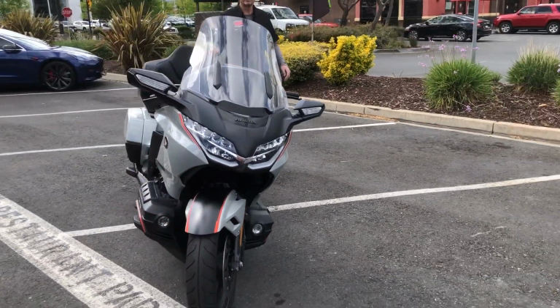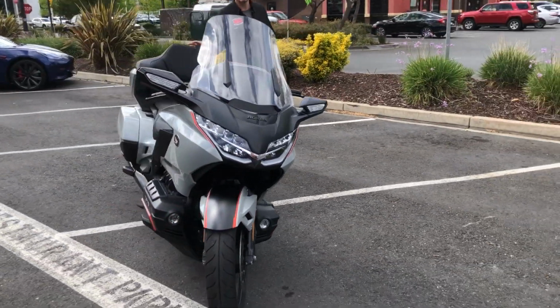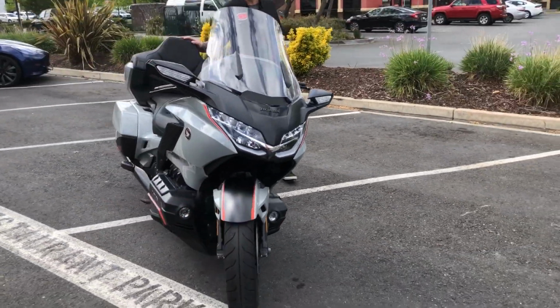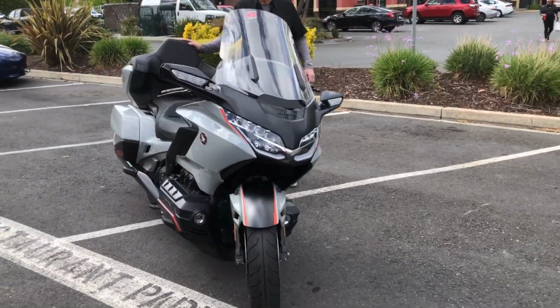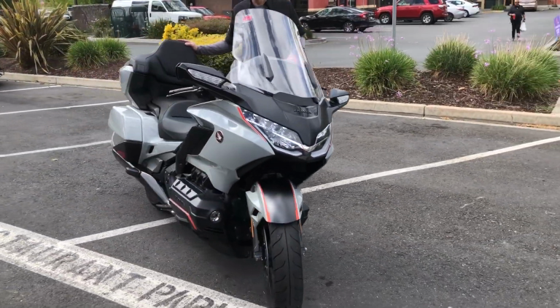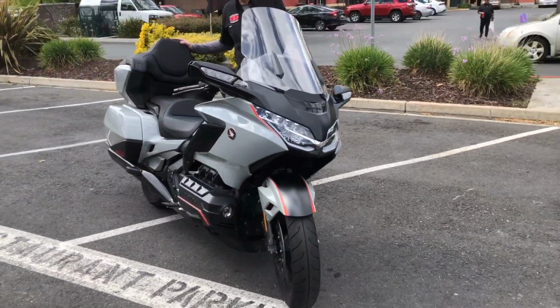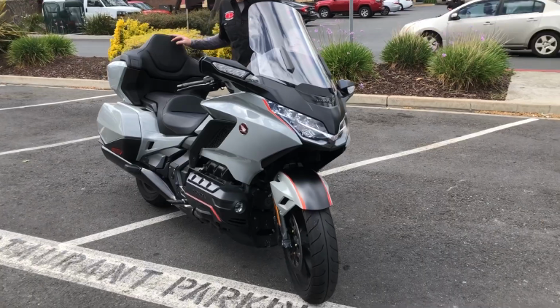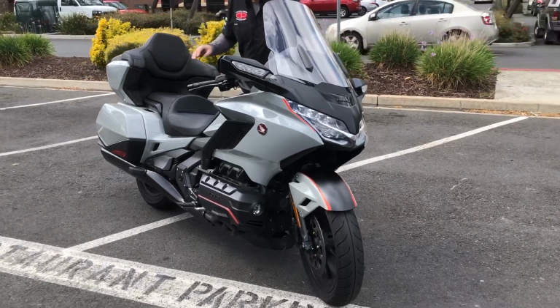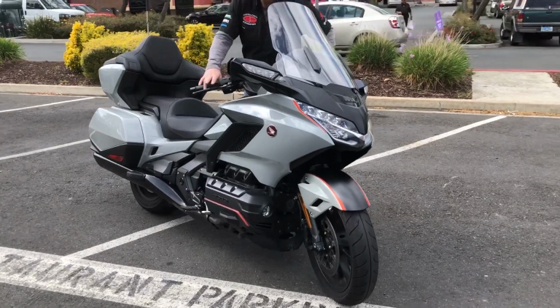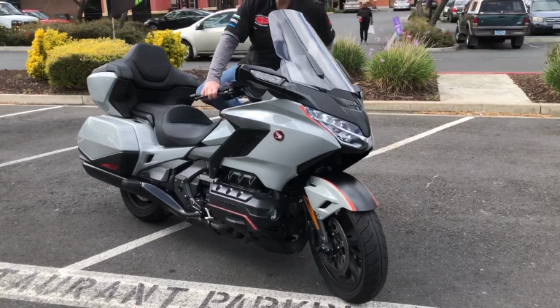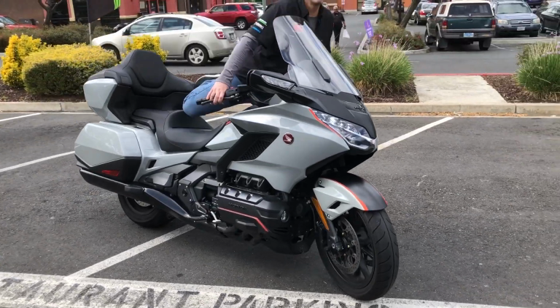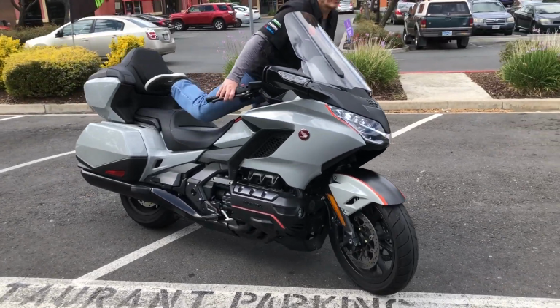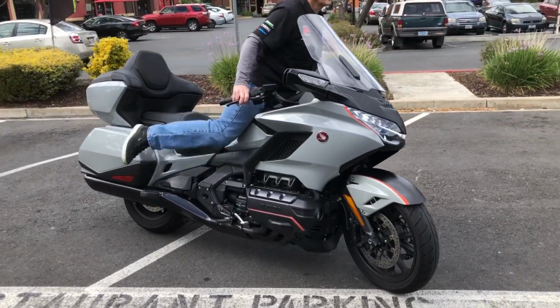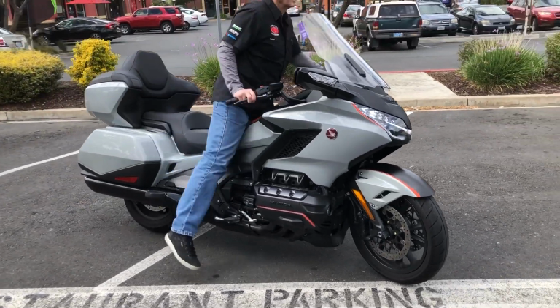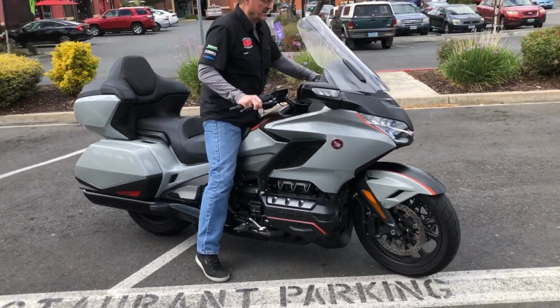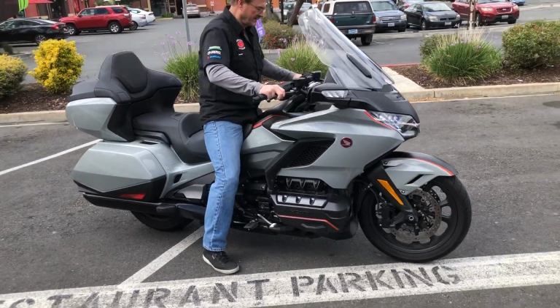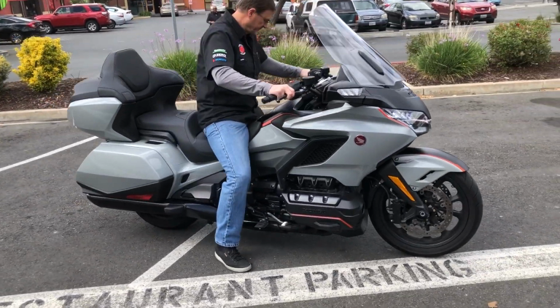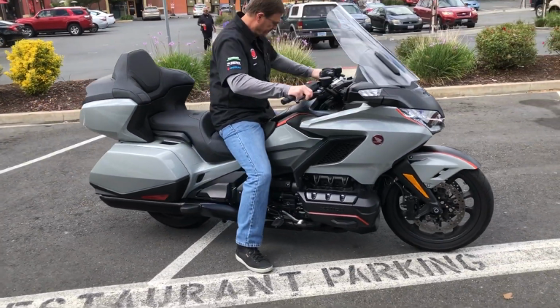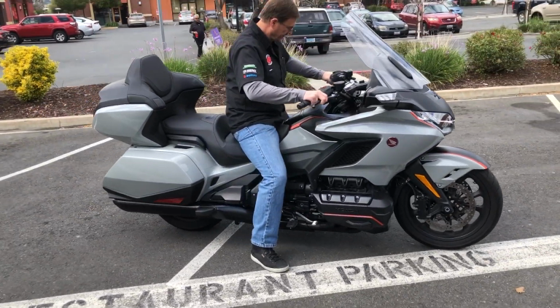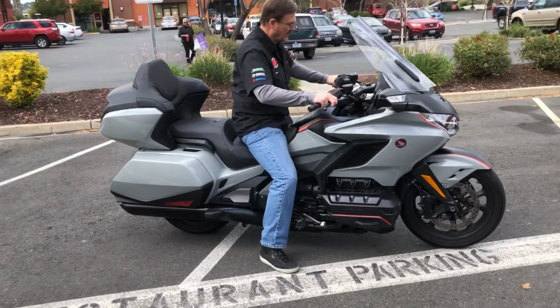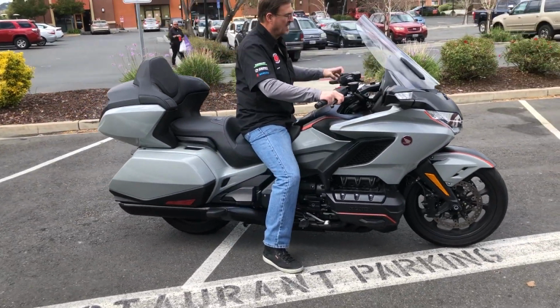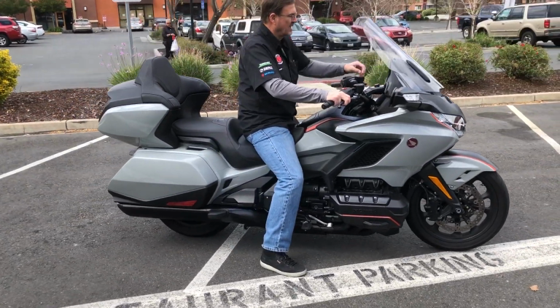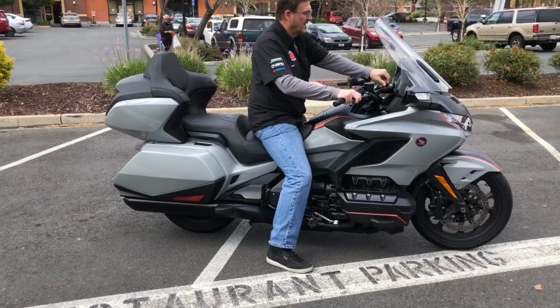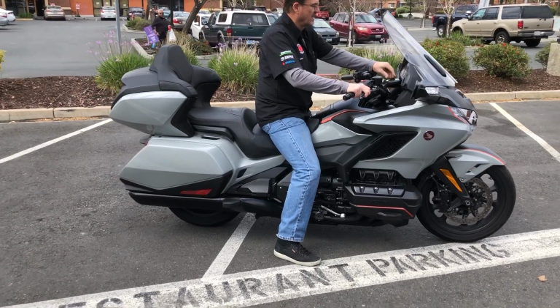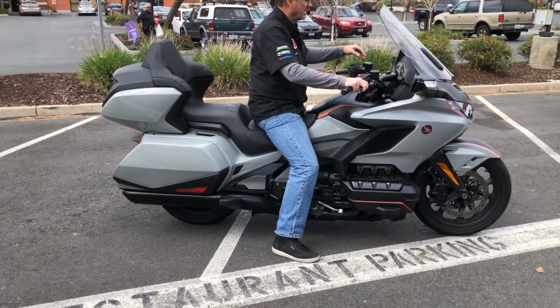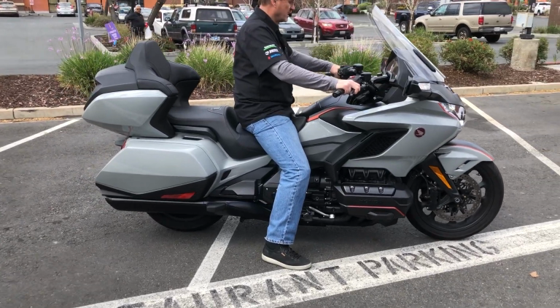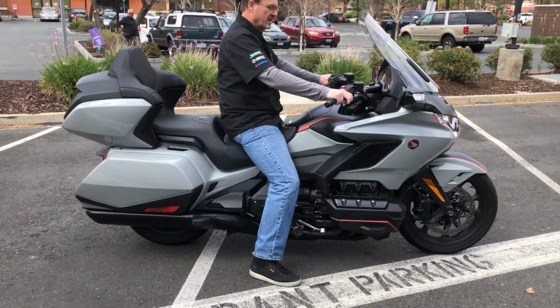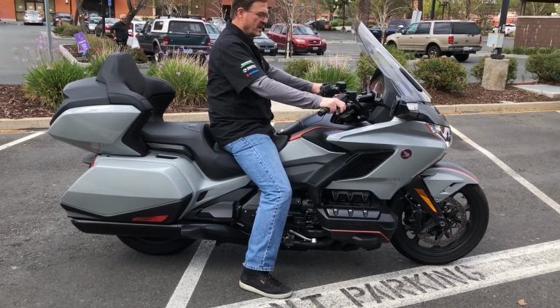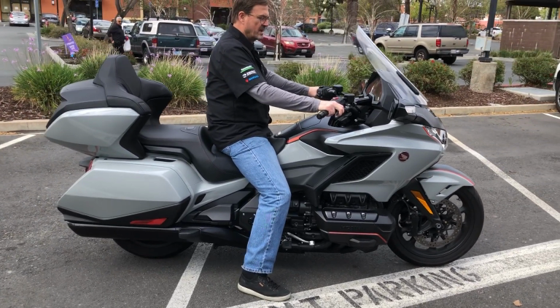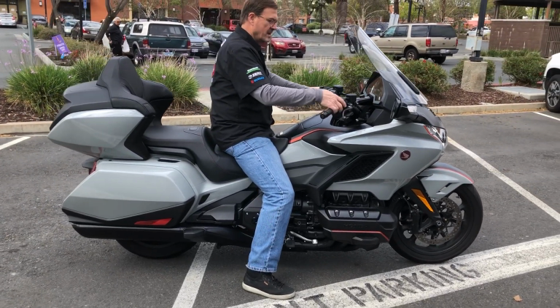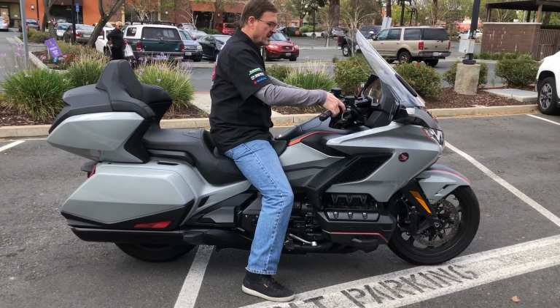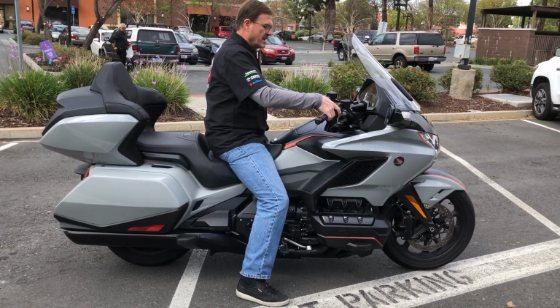We have financing. We have extended warranties. Check us out on the web at www.contracostaps.com. At any given time, we have 30 to 40 beautiful, clean, used bikes in stock.